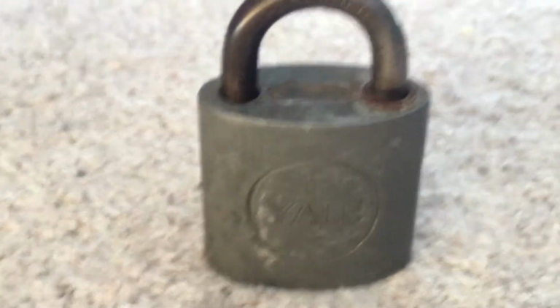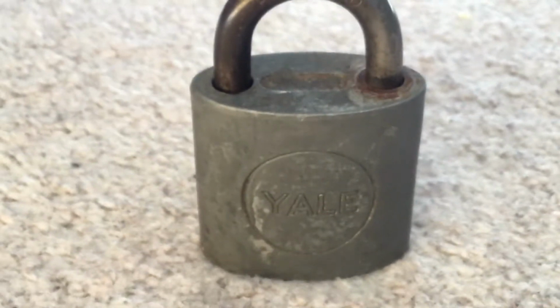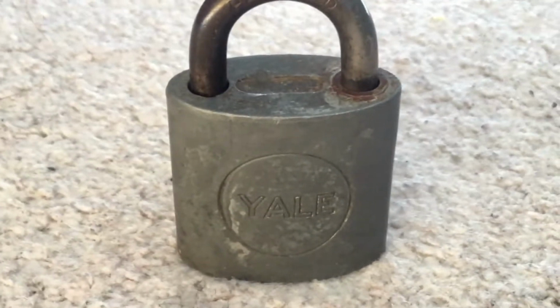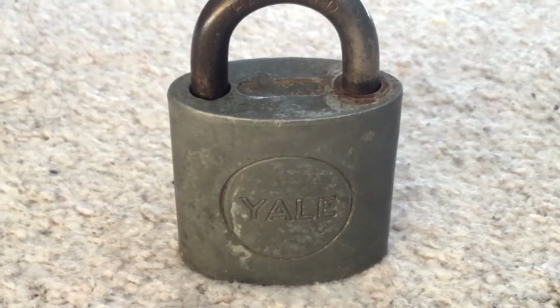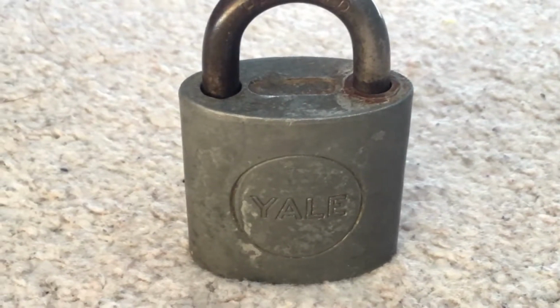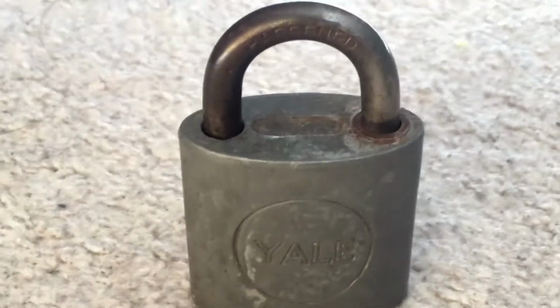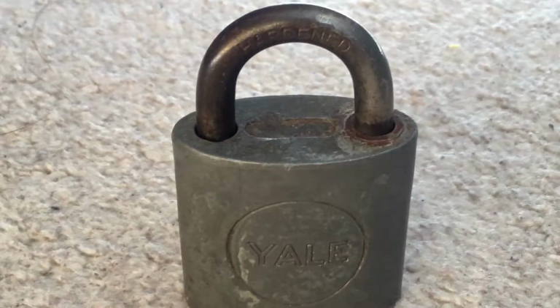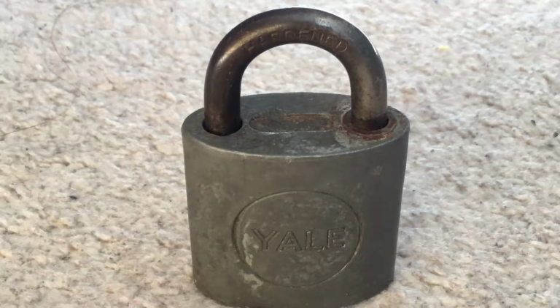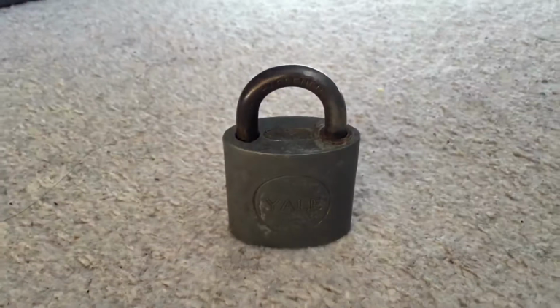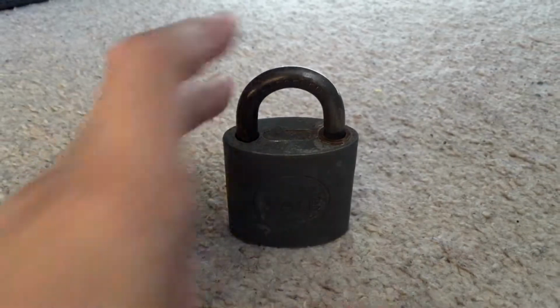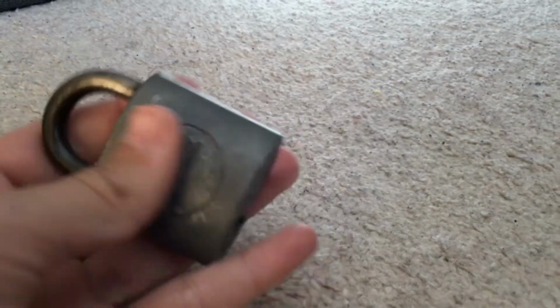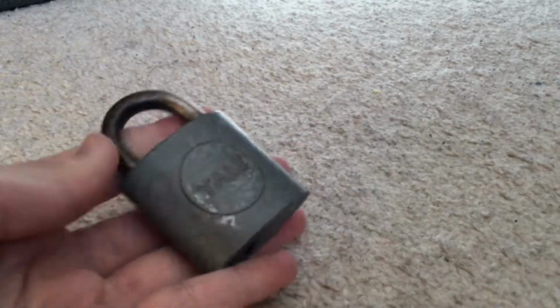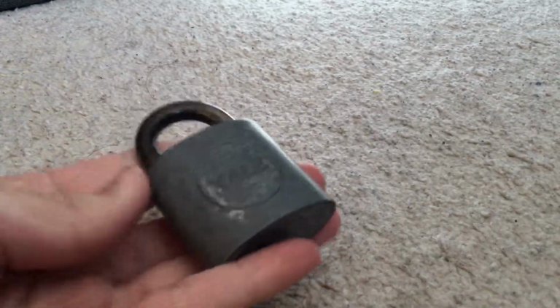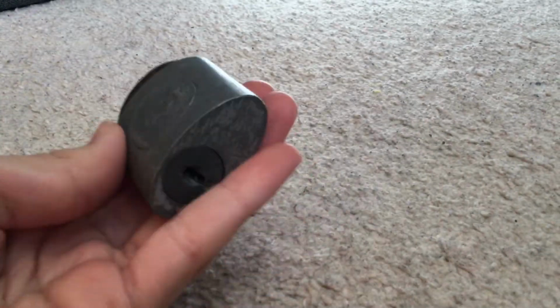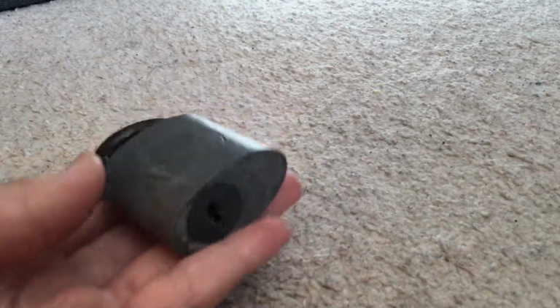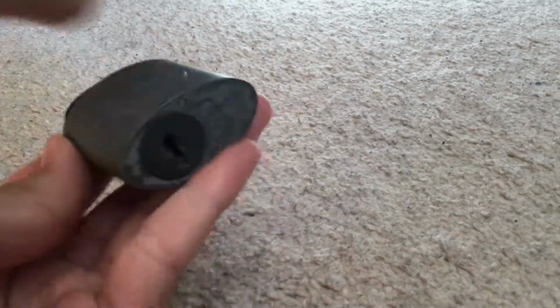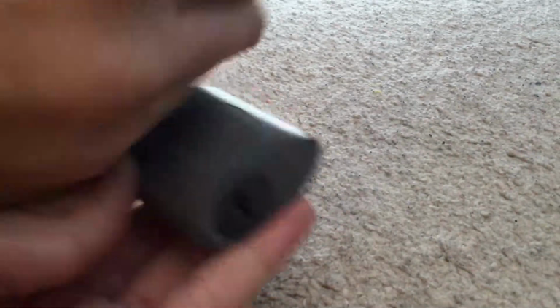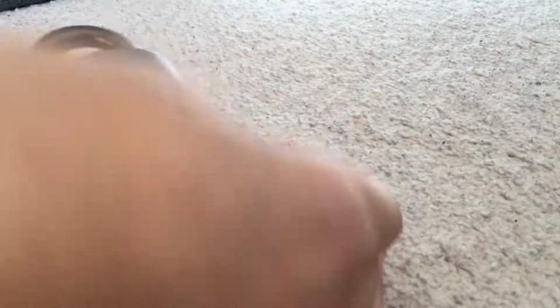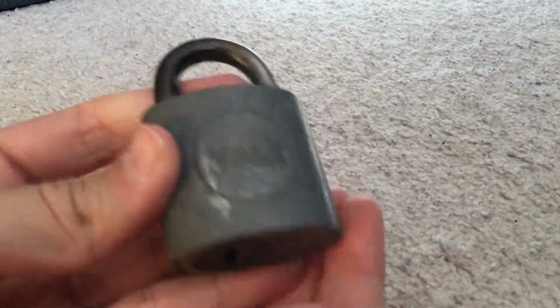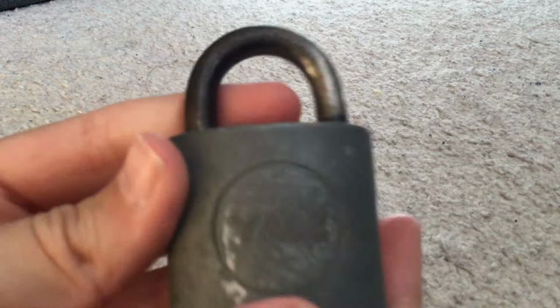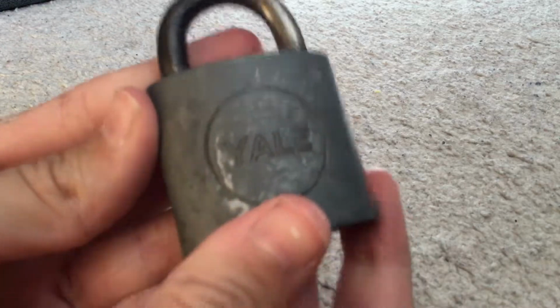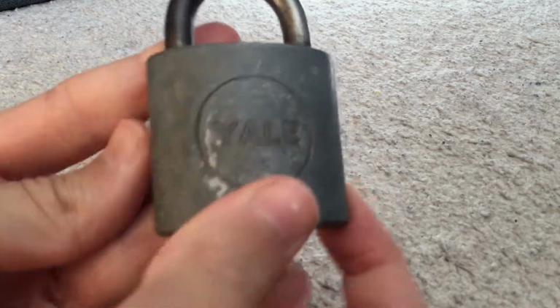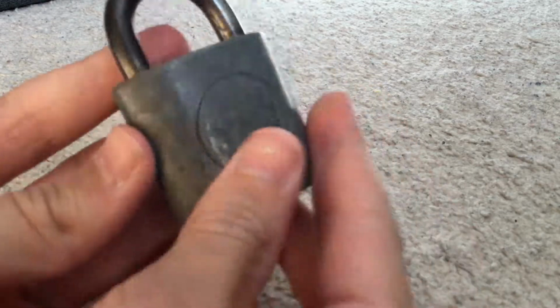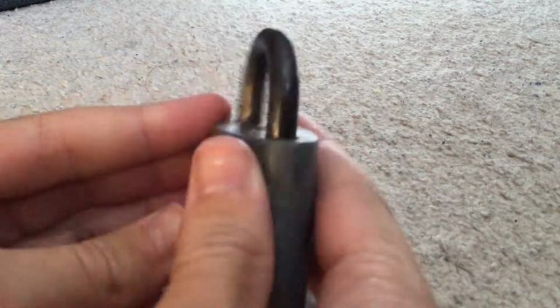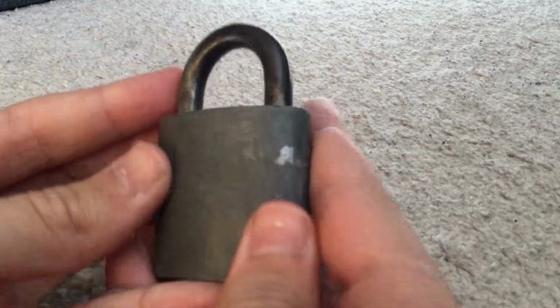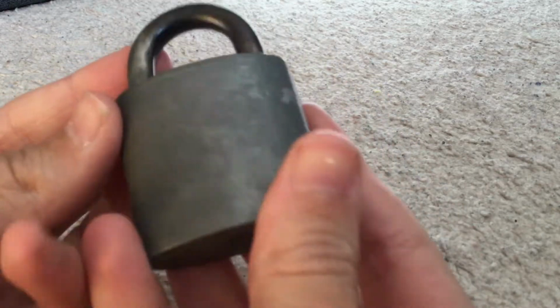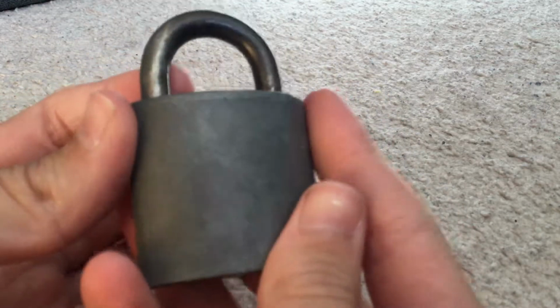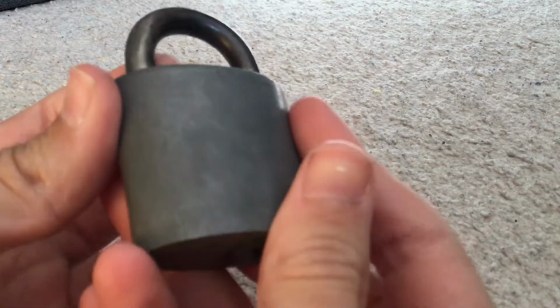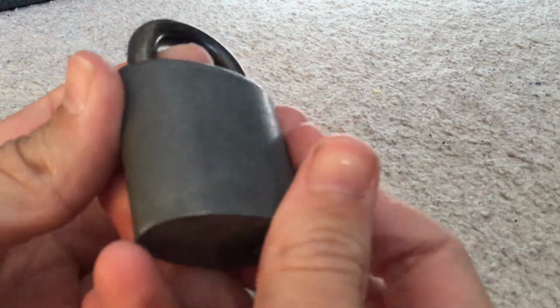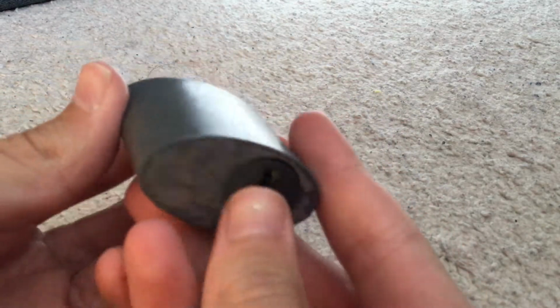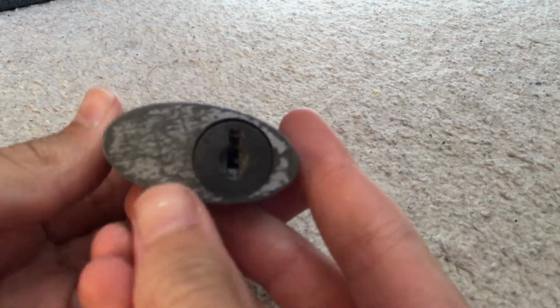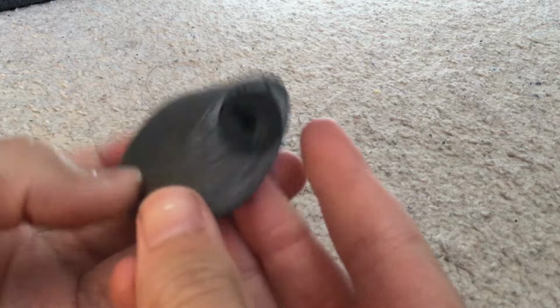Hey guys, it's me Shane from Mountain56 back here again and today I'm going to be showing you something that's pretty cool. It's a very old Yale padlock. Diesel Doocy has one of these but he lost it at sea.